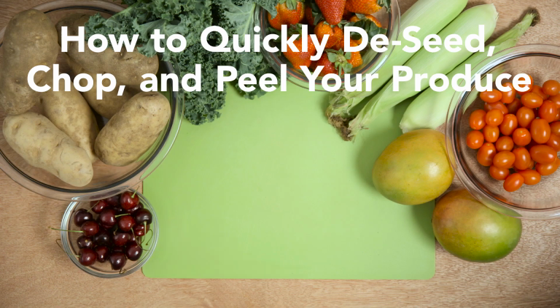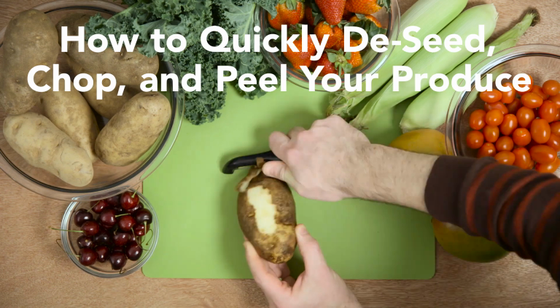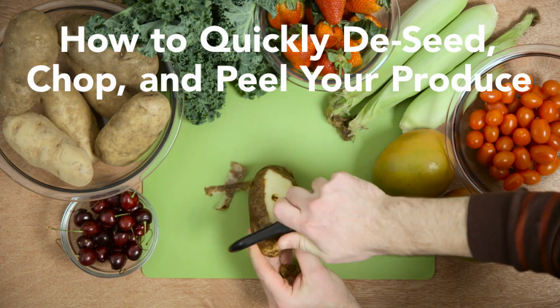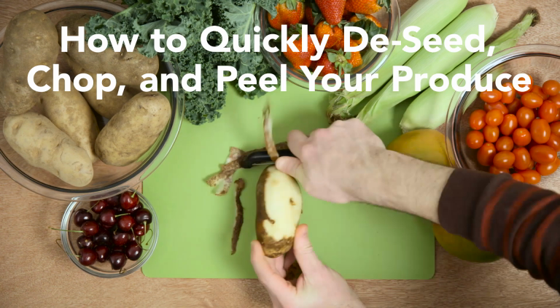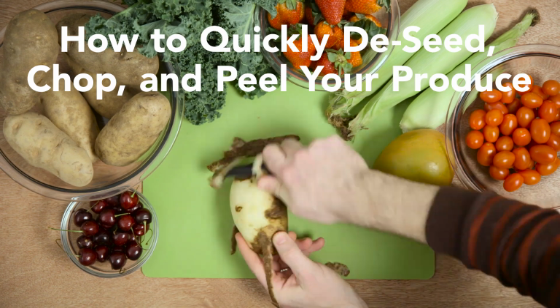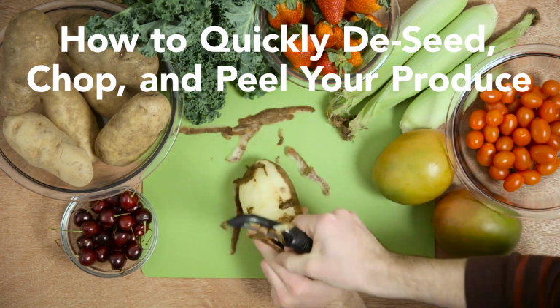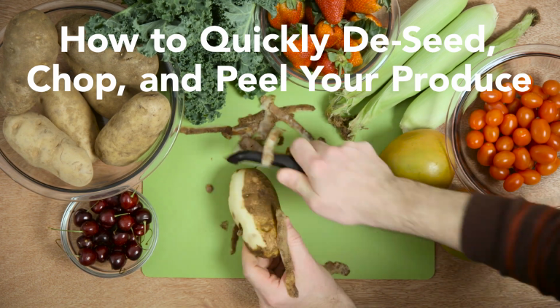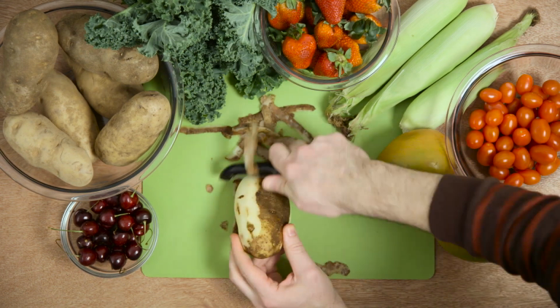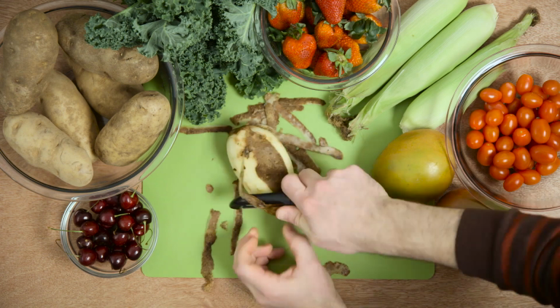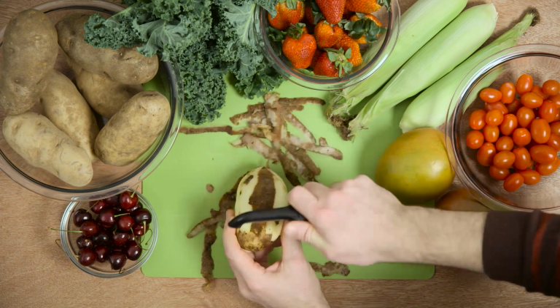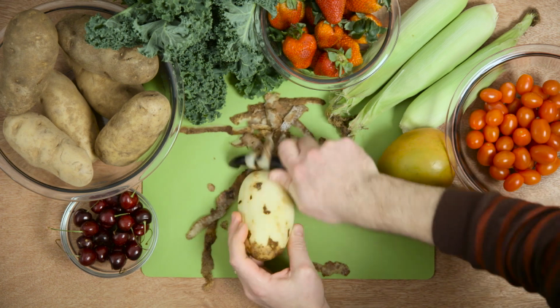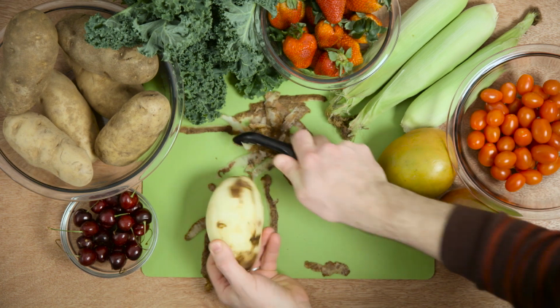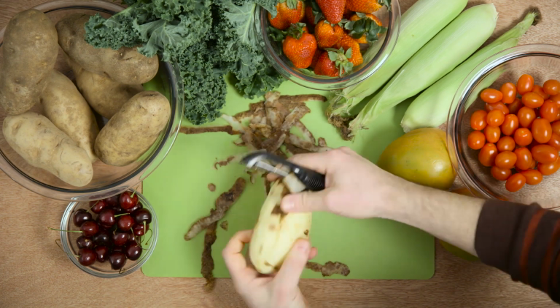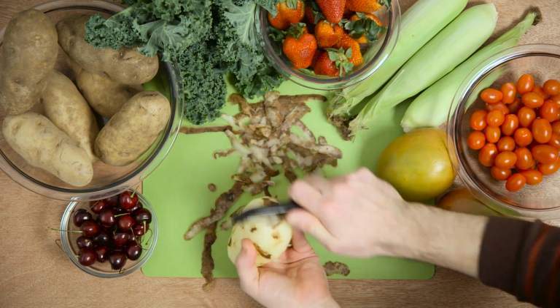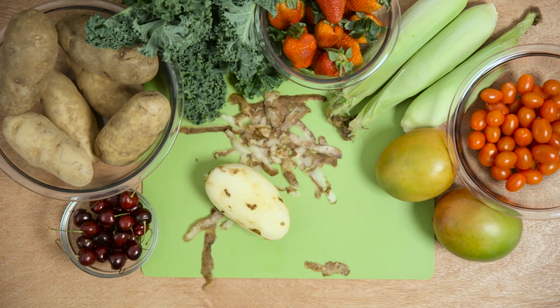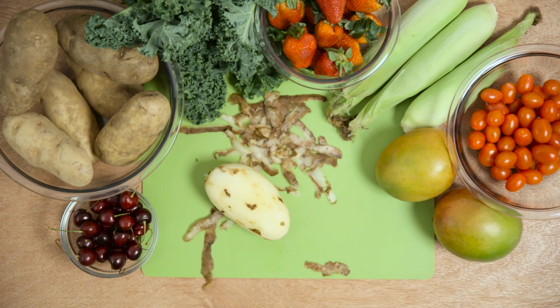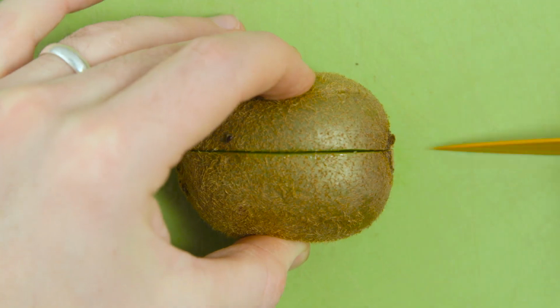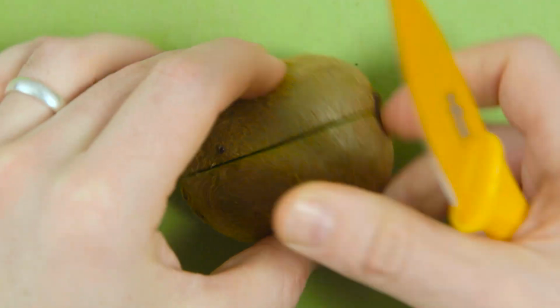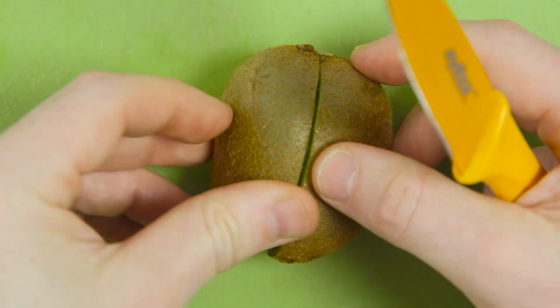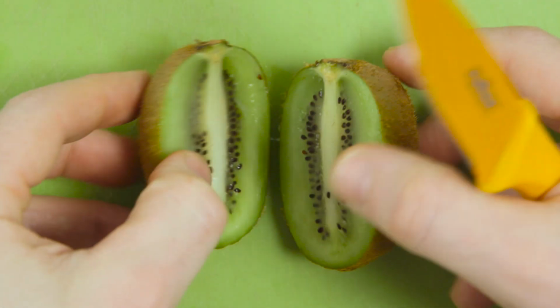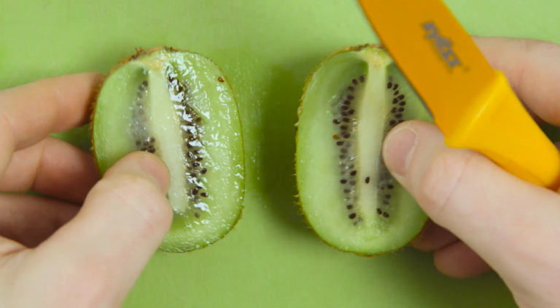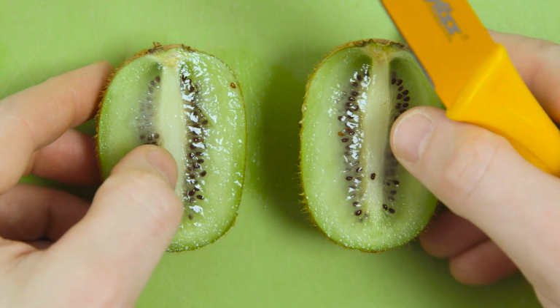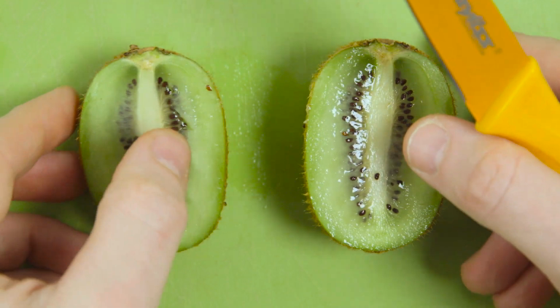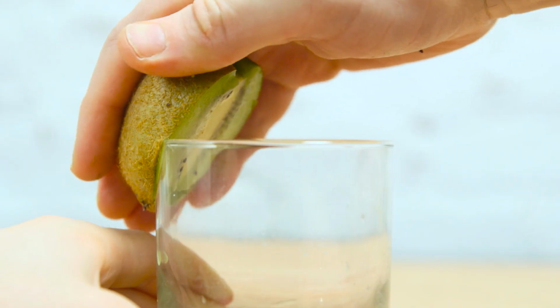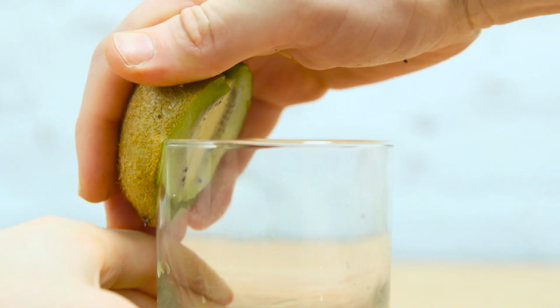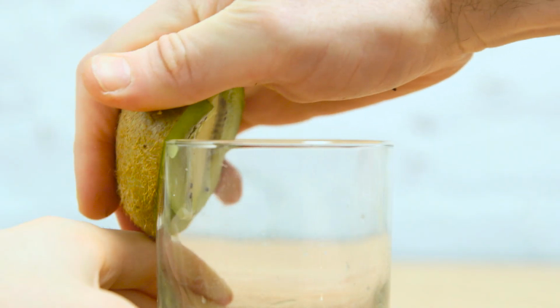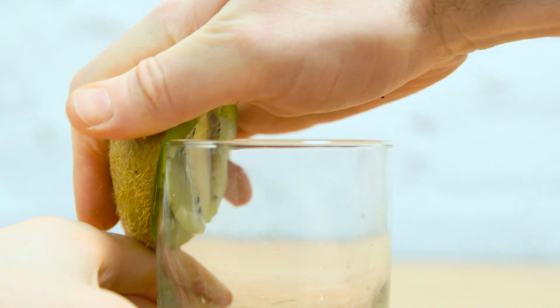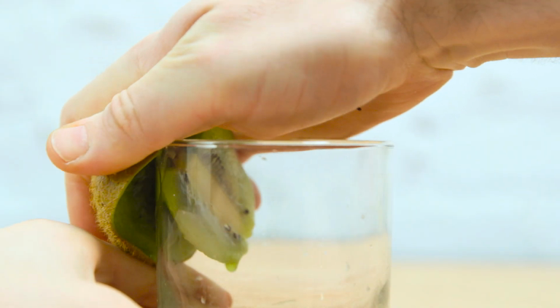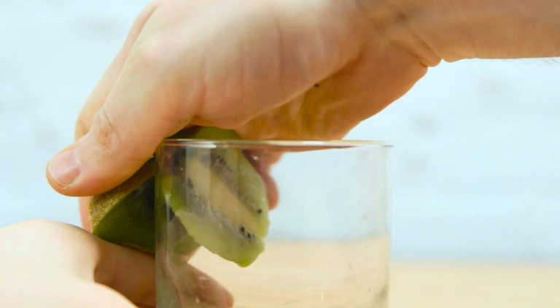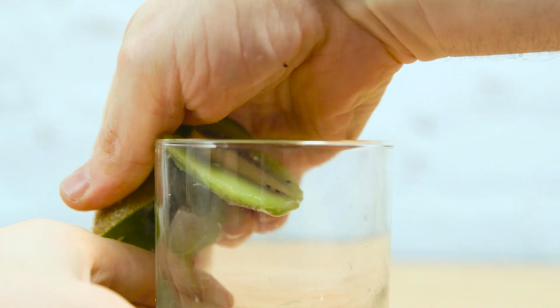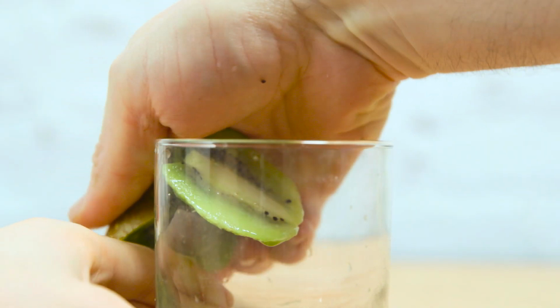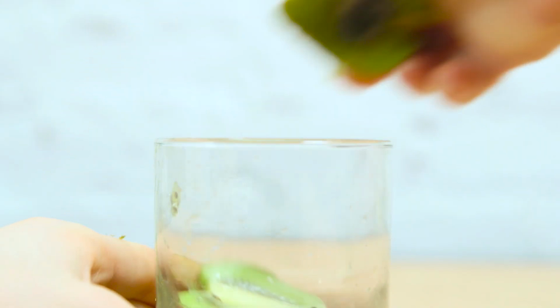Food prep is one of the most time-consuming parts of cooking. Here are some tips on how to quickly de-seed, peel, and cut your produce. You can easily peel kiwis and mangoes by cutting them in half, and then pushing them down along the edge of a glass, separating the skin from the fruit.